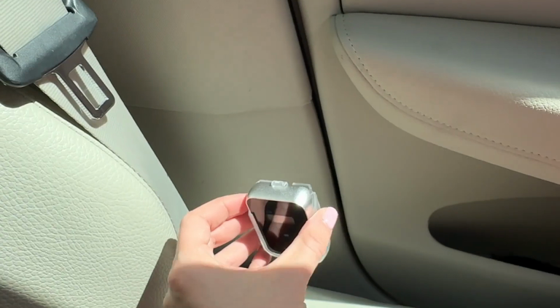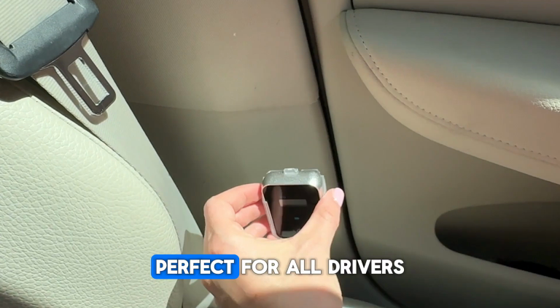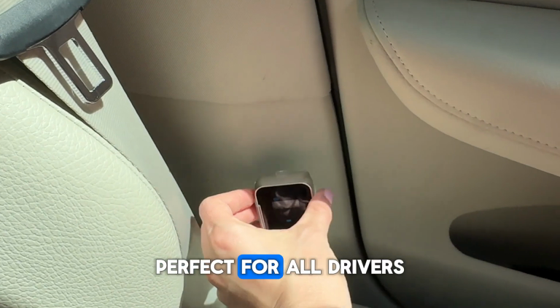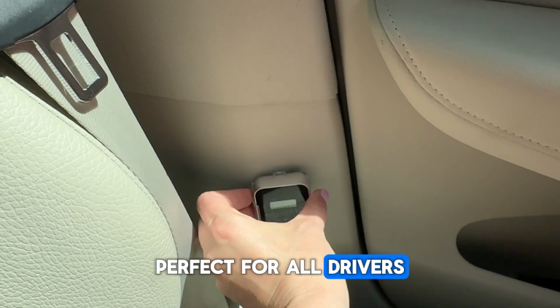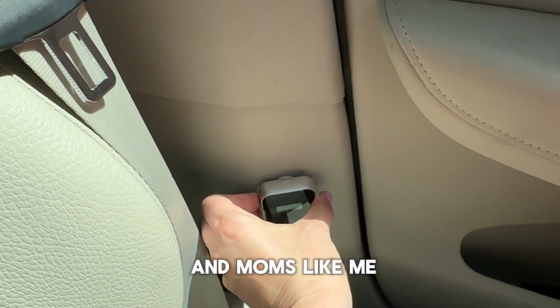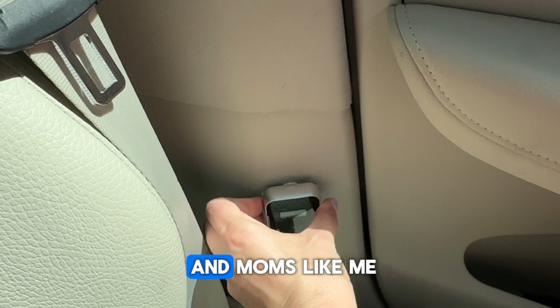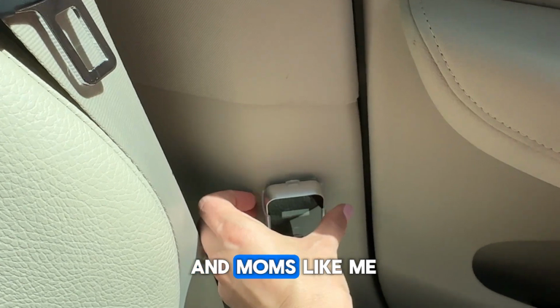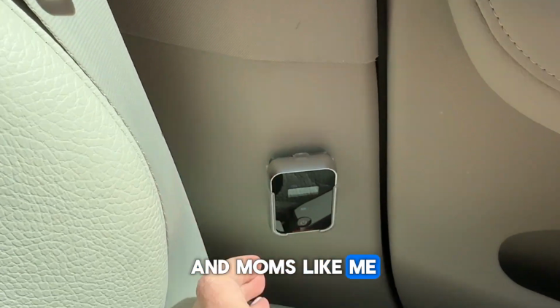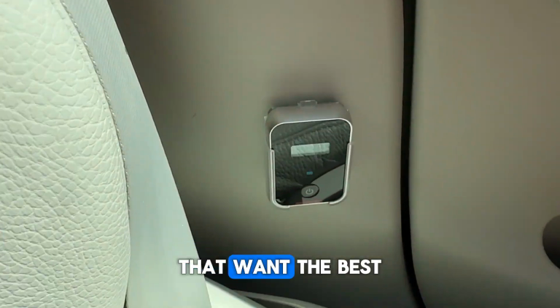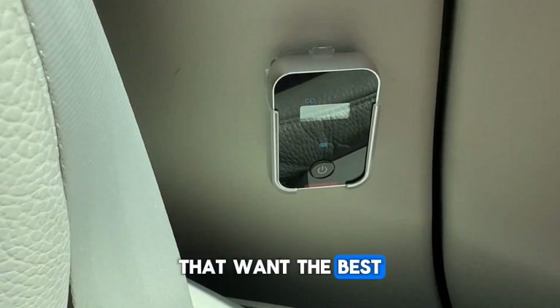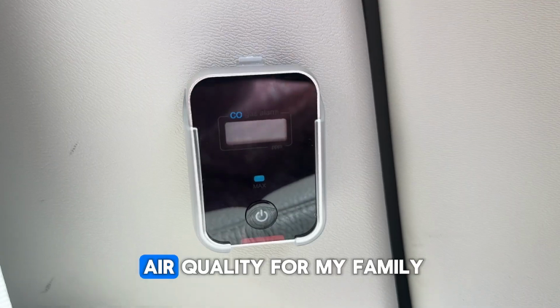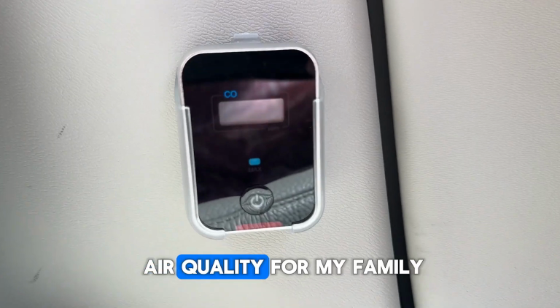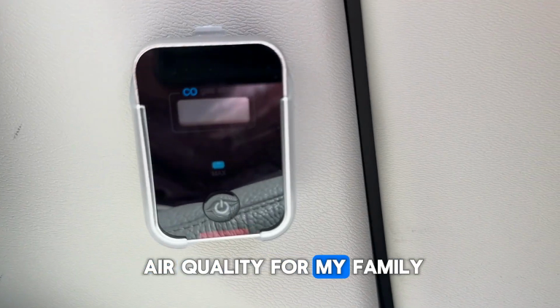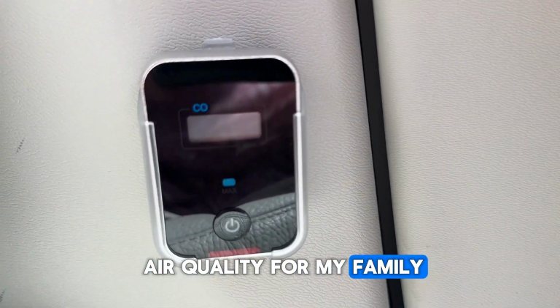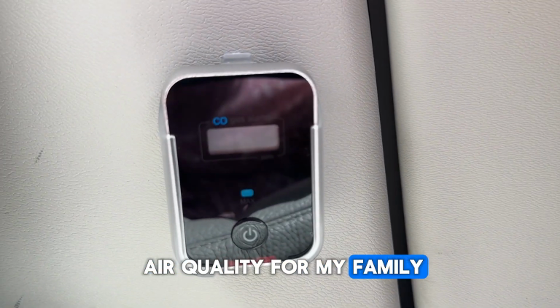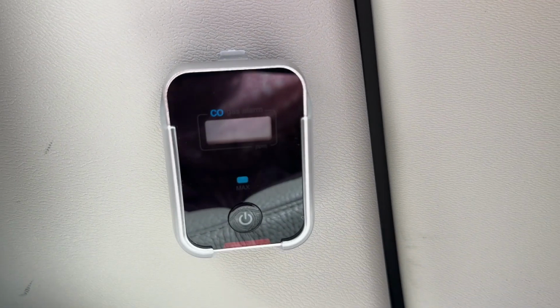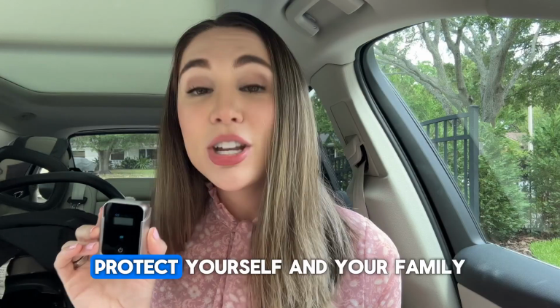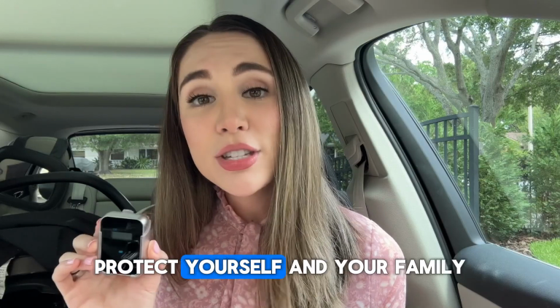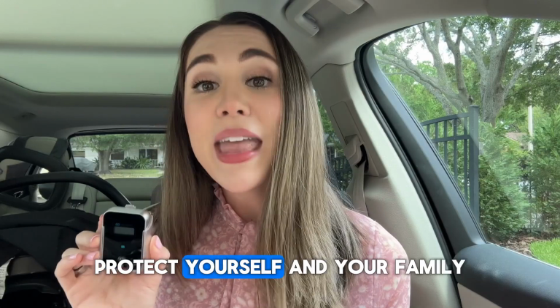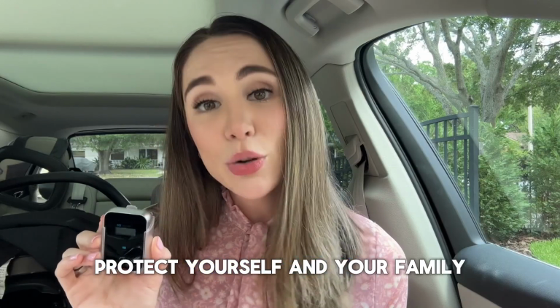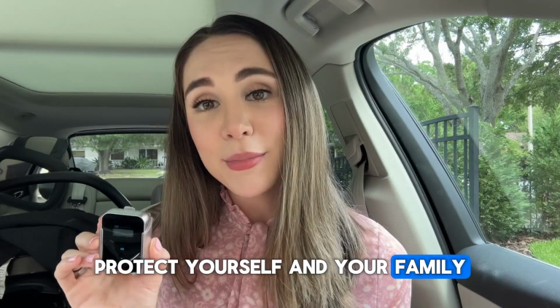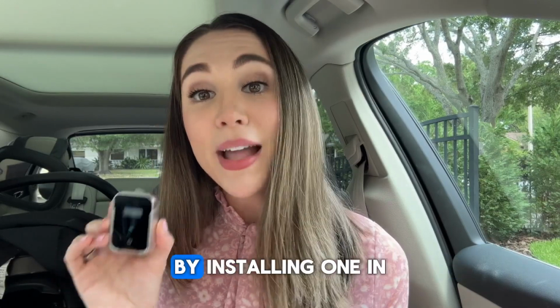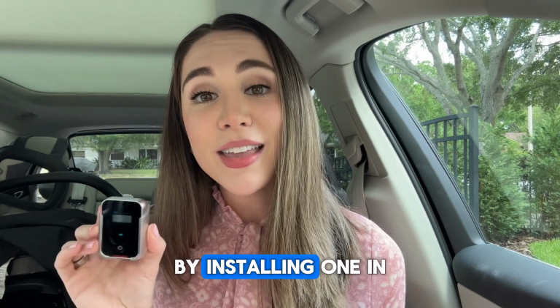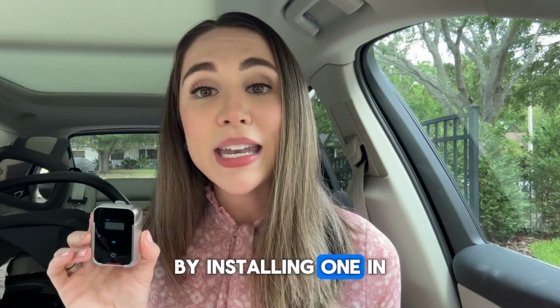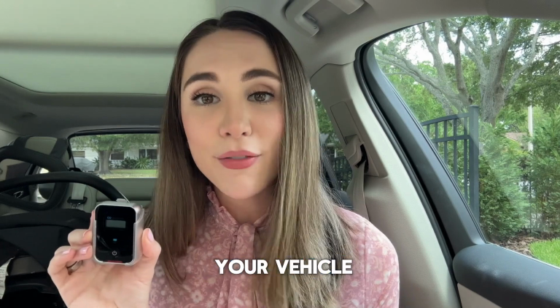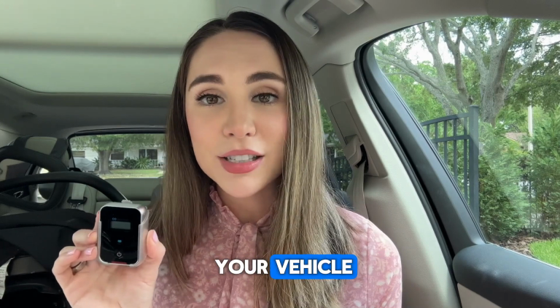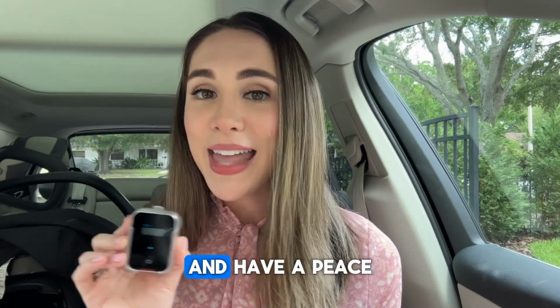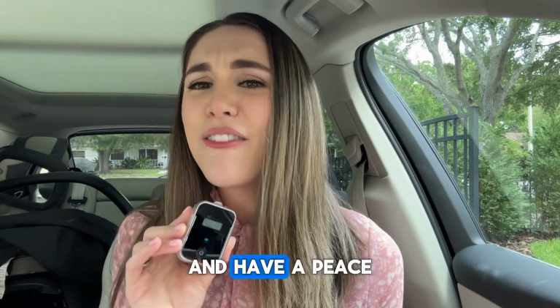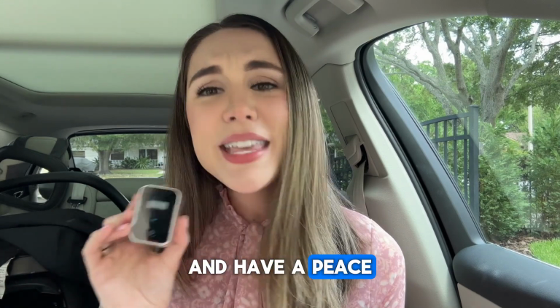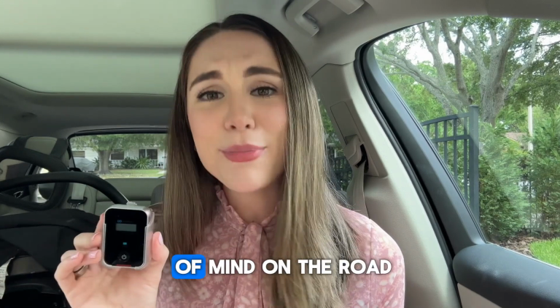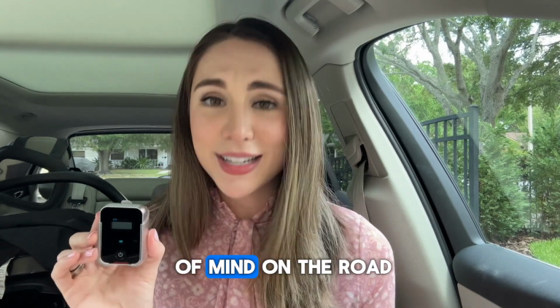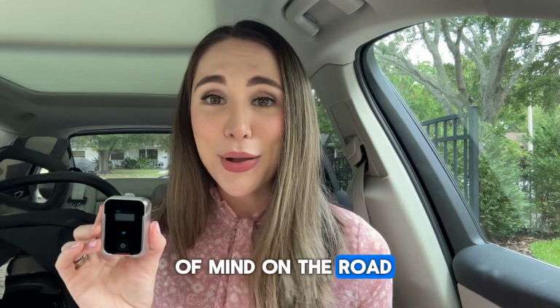Perfect for all drivers and moms like me that want the best air quality for my family. Protect yourself and your family by installing one in your vehicle and have peace of mind on the road.